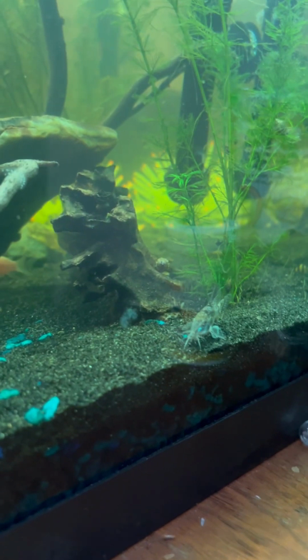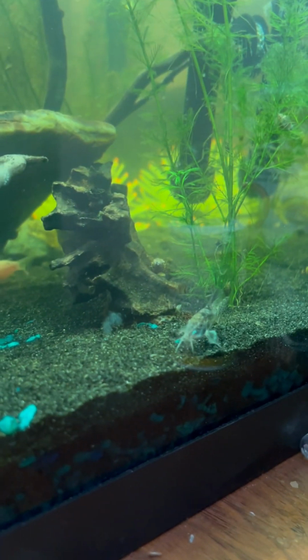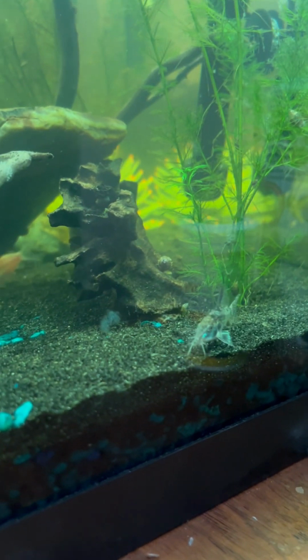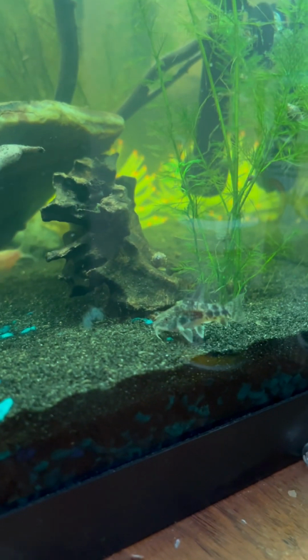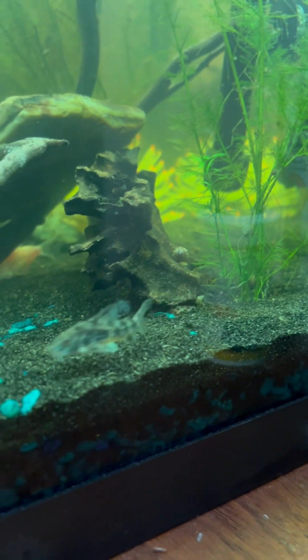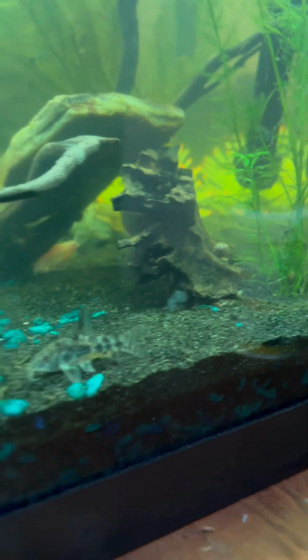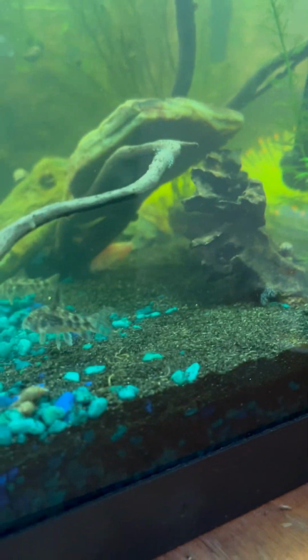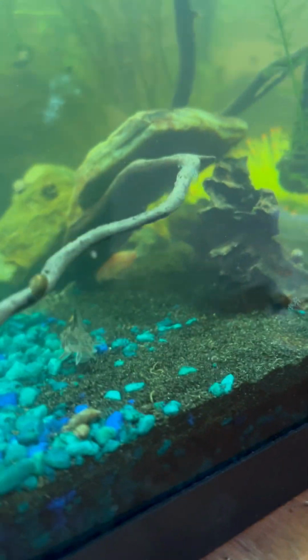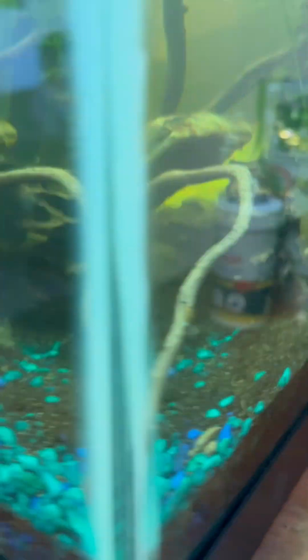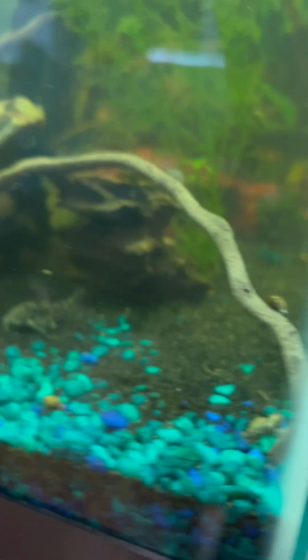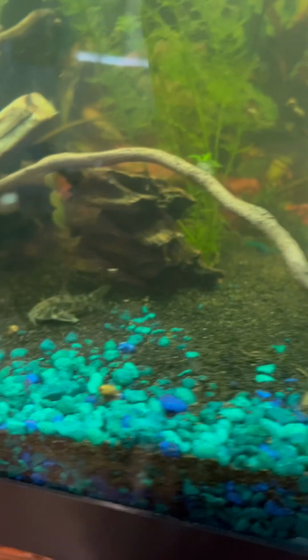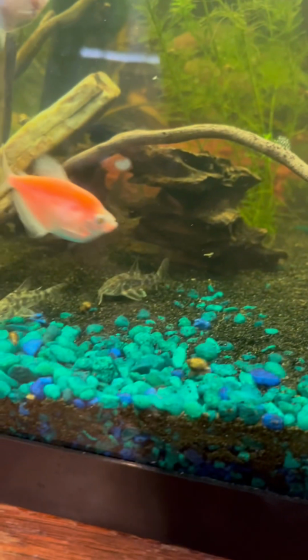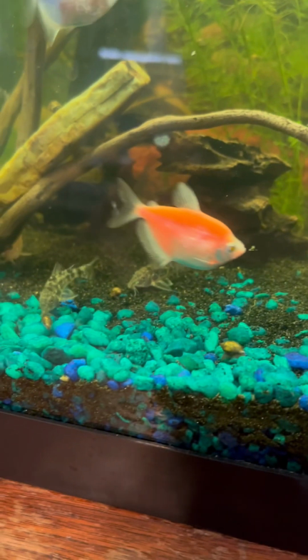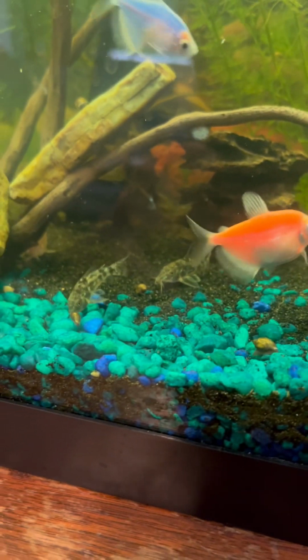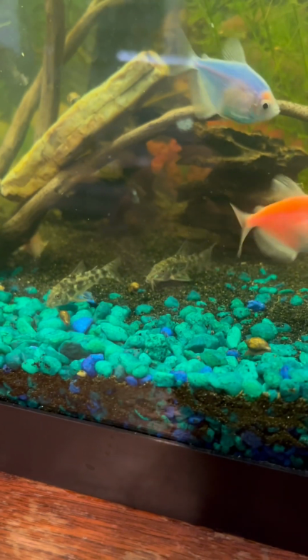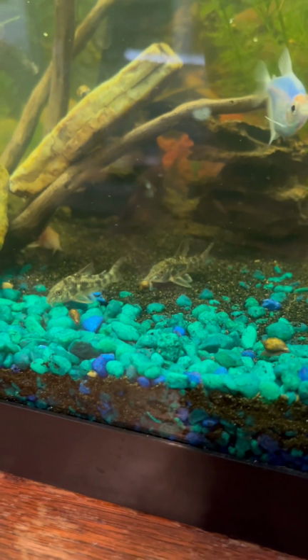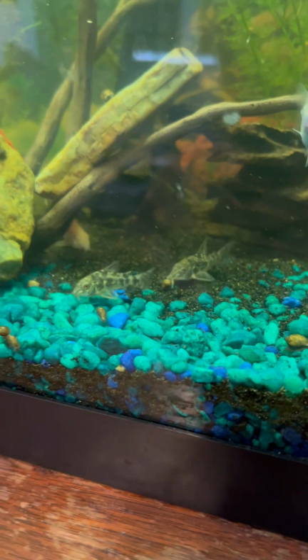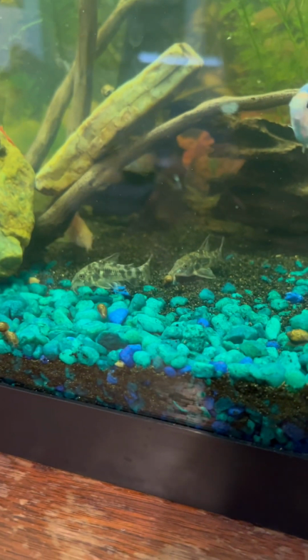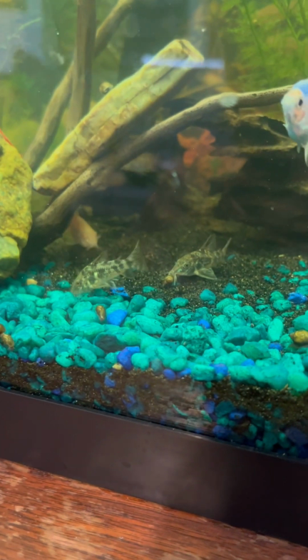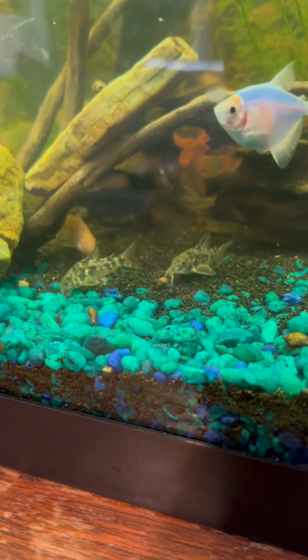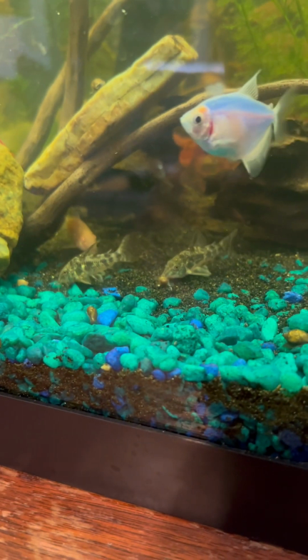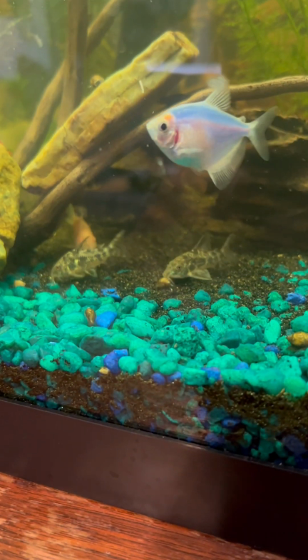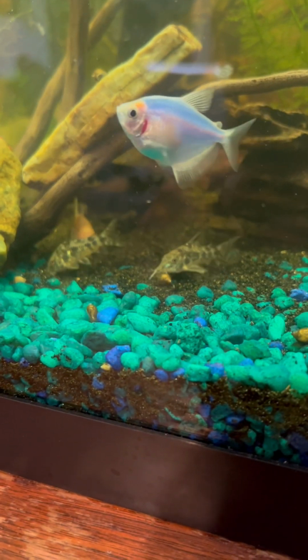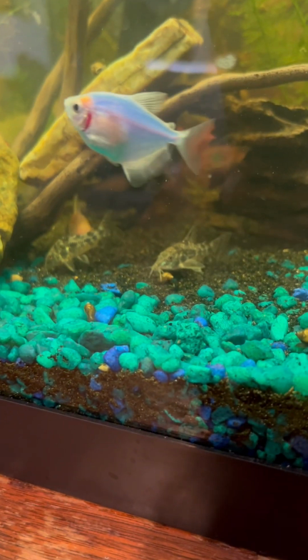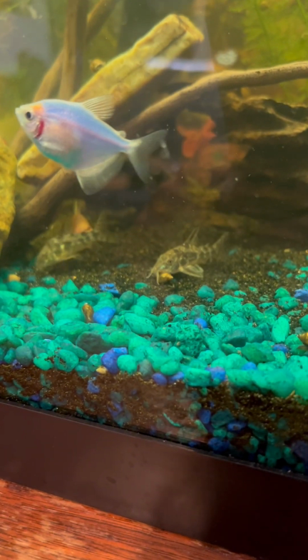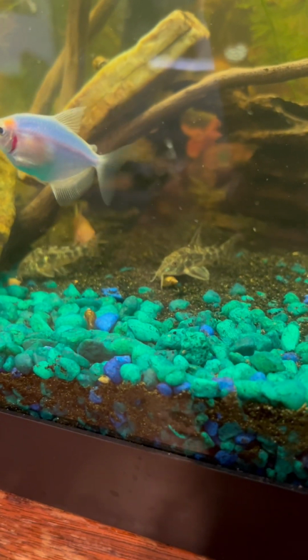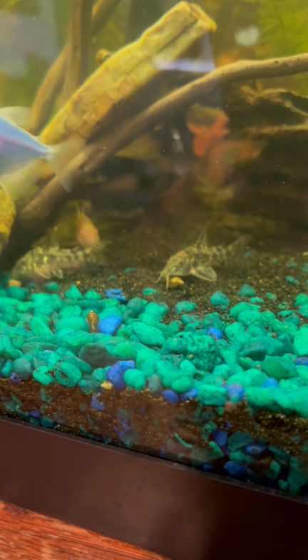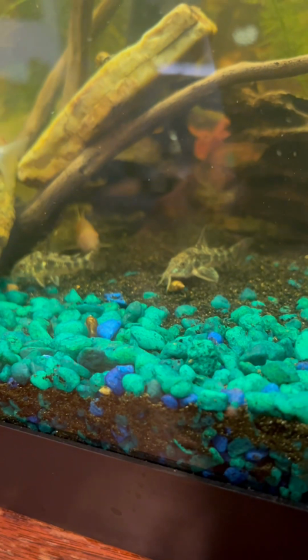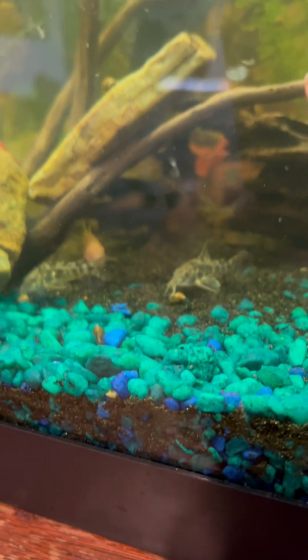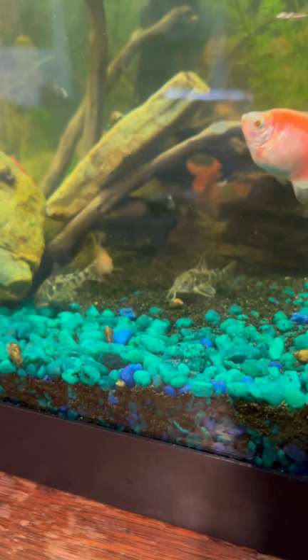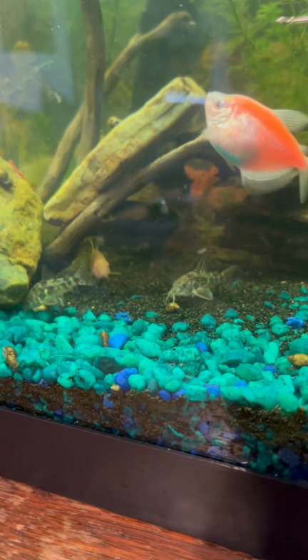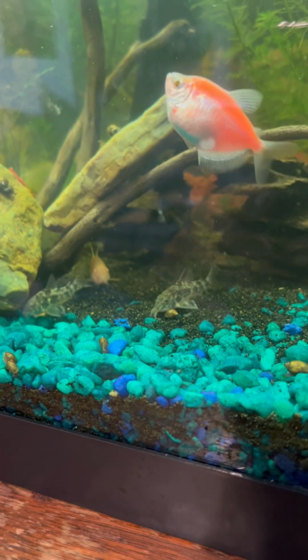Hey guys, I wanted to introduce you to a really cool quarry today. This is Corydoras paleatus, also known as the Peppered Corydoras, or the Green Leopard Corydoras, as it has a beautiful blue-green iridescence.